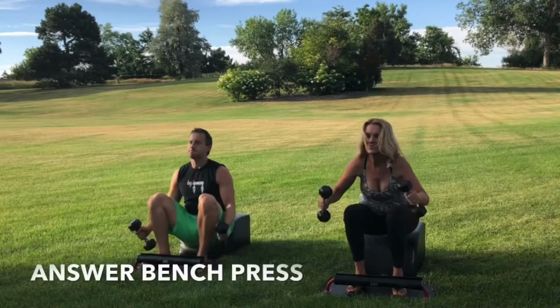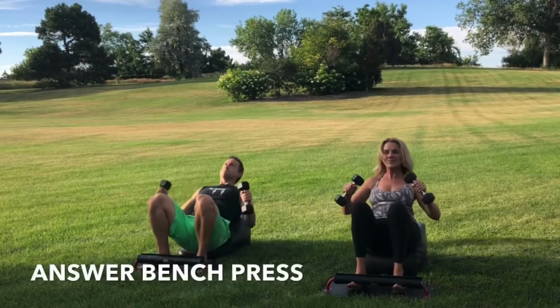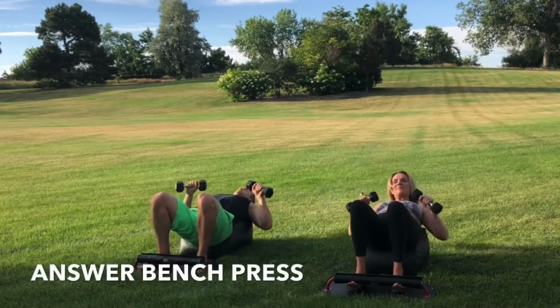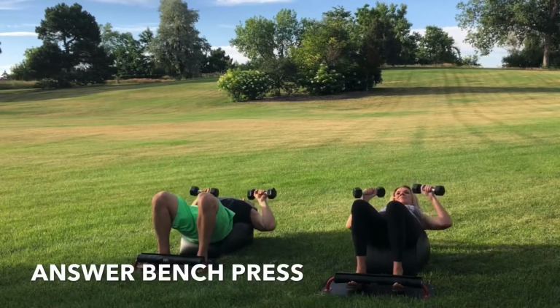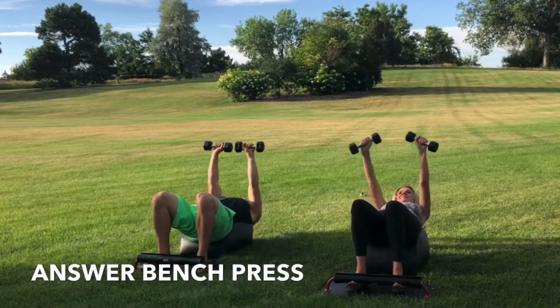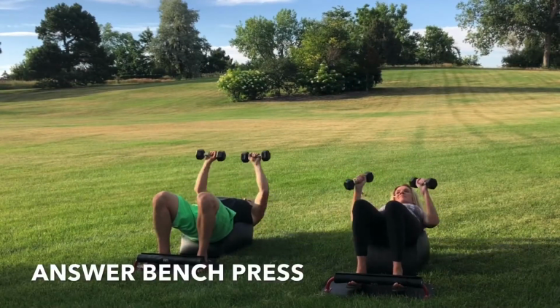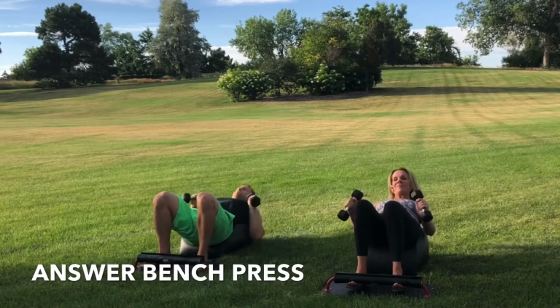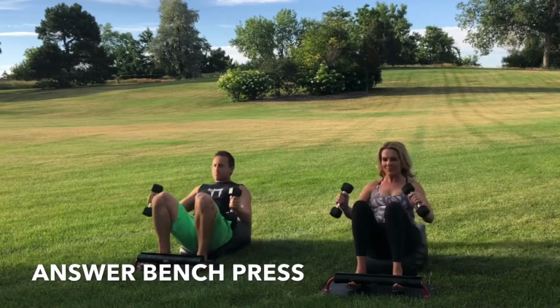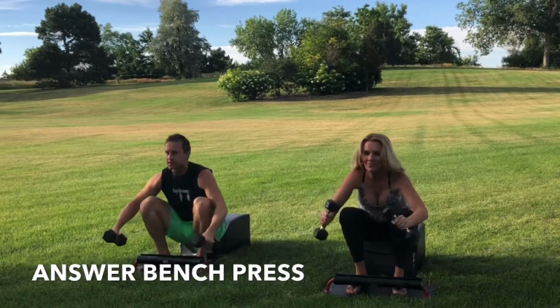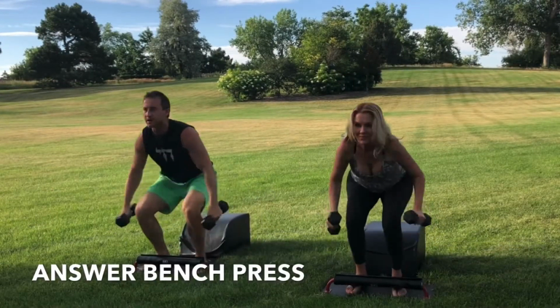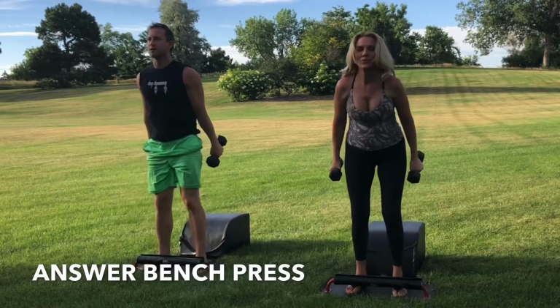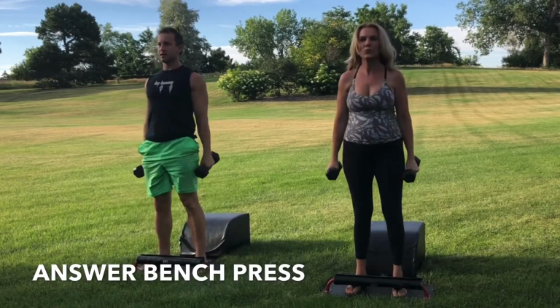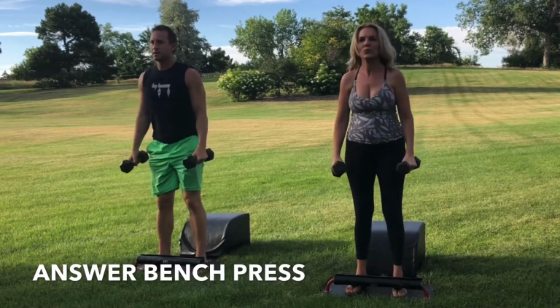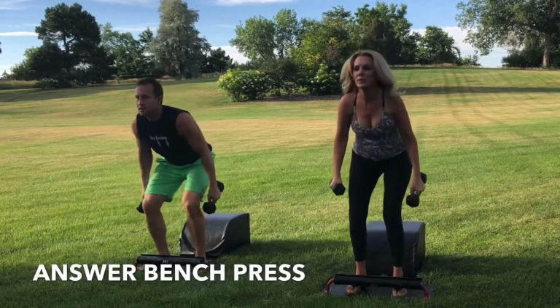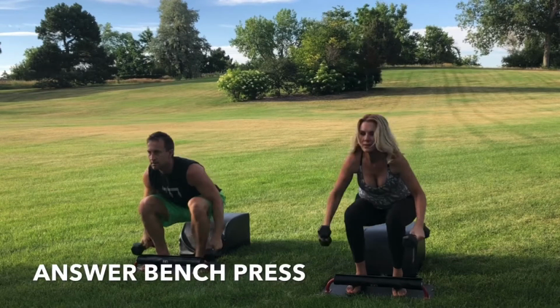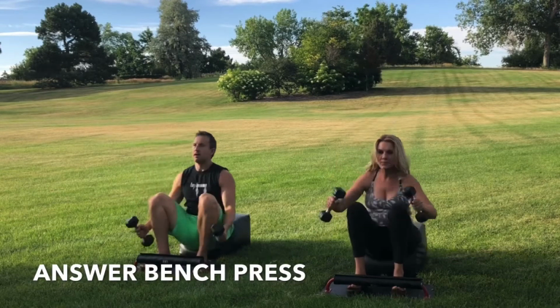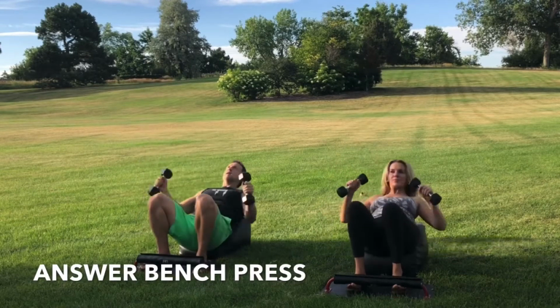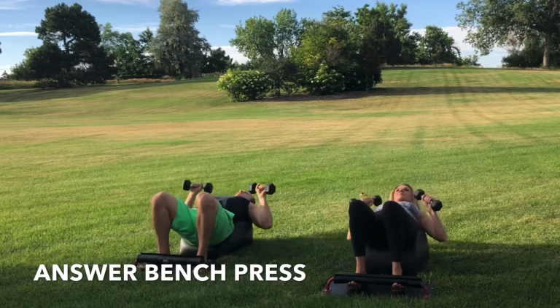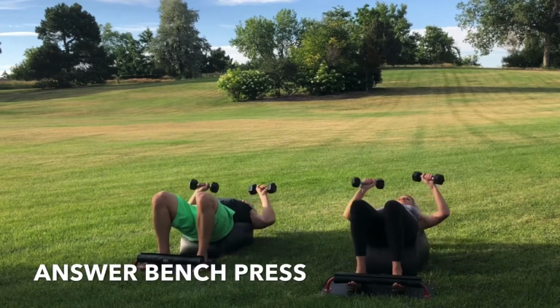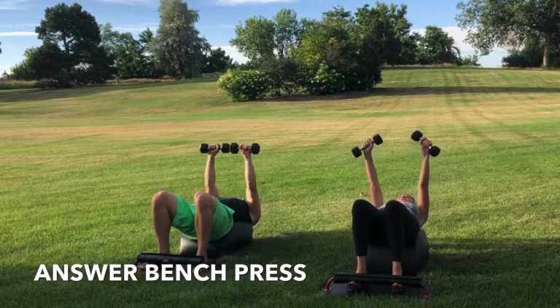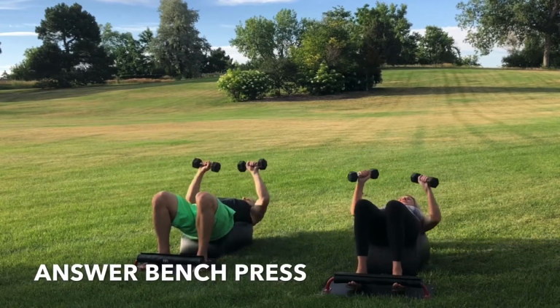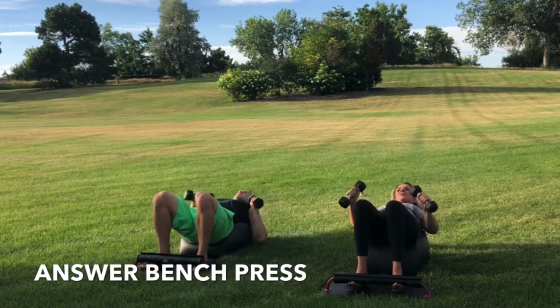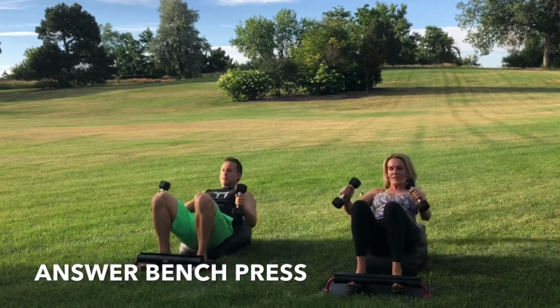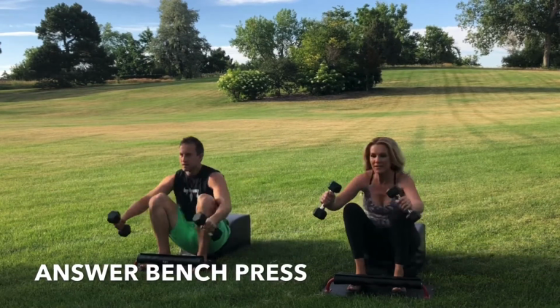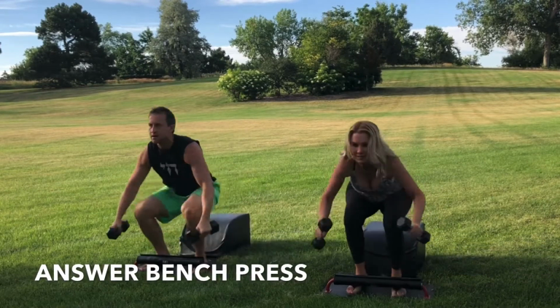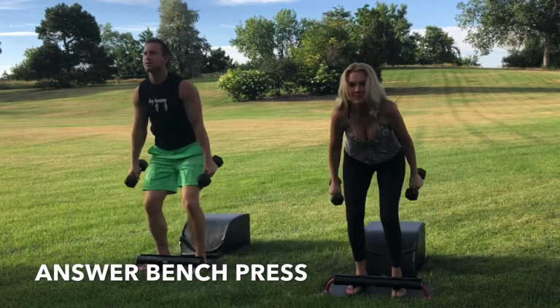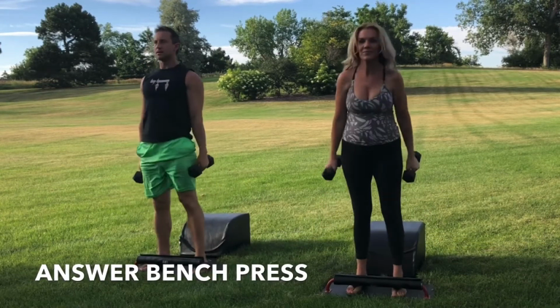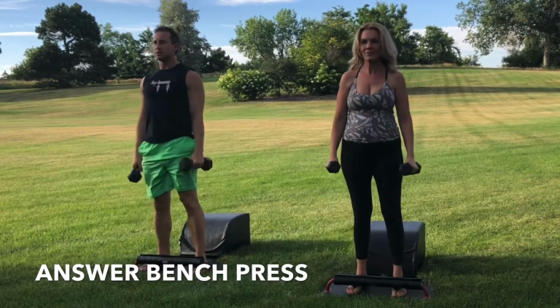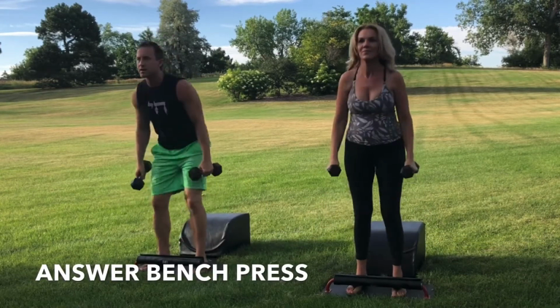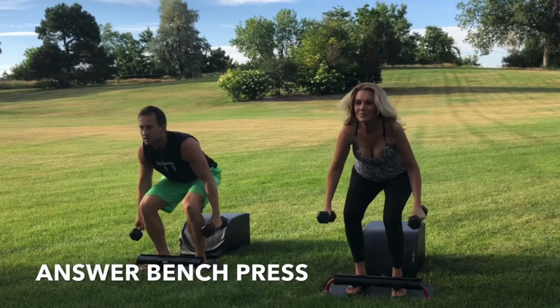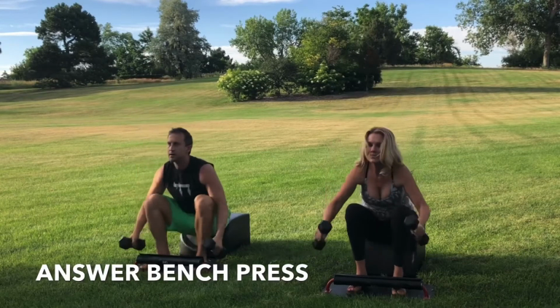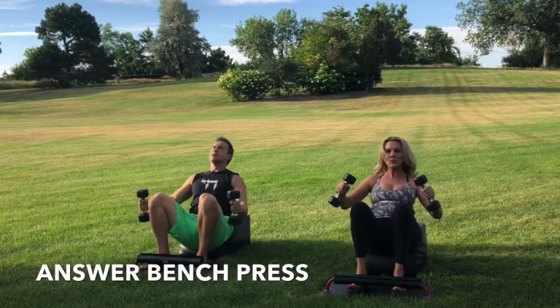Inhale down, get that full sit-up in. Get the bench press at the bottom of the sit-up. Exhale, engage the core. Drive through the heels. Stand up for greatness. Focus on your breath. Focus on your movement. Keep going. Keep going, you're doing great.